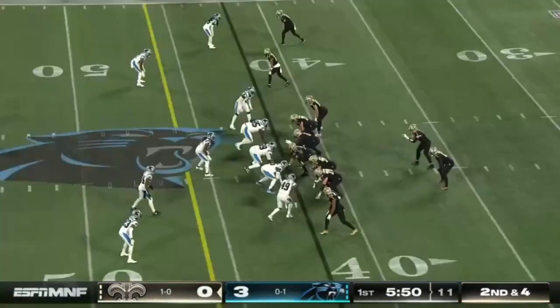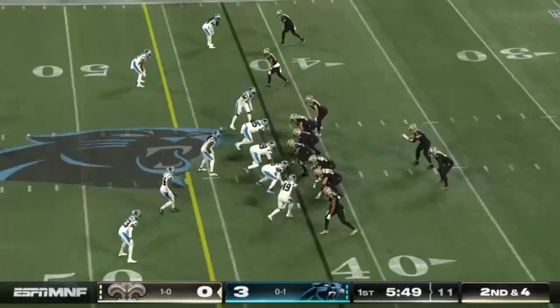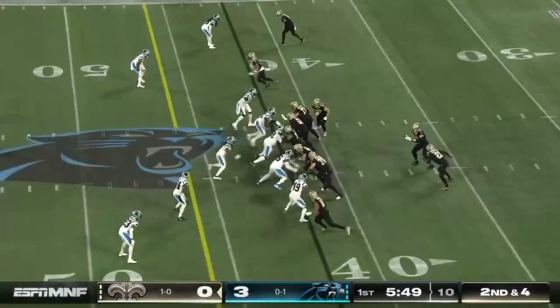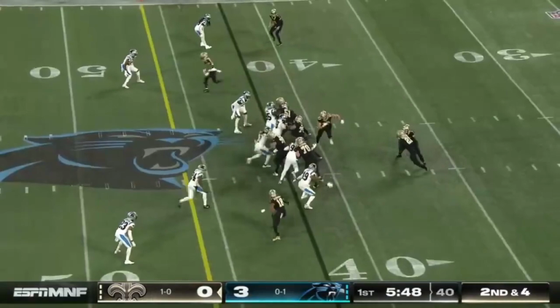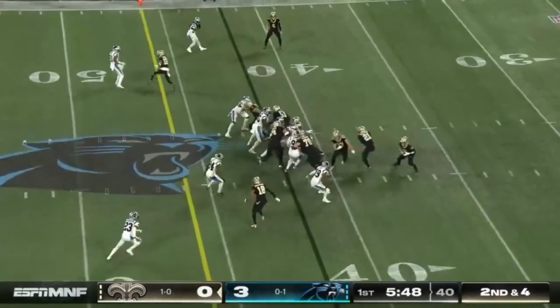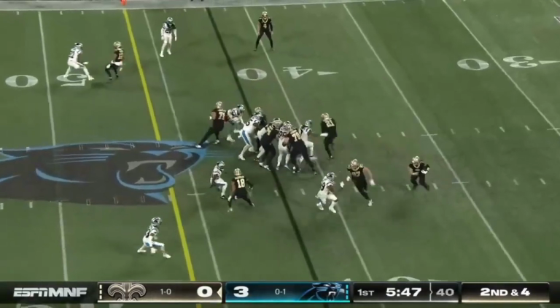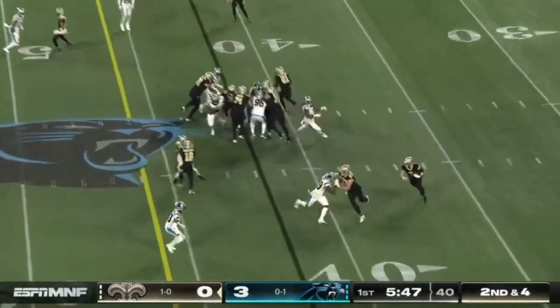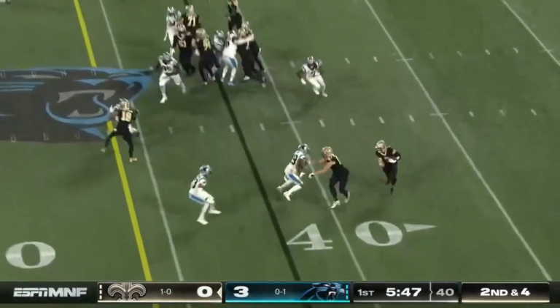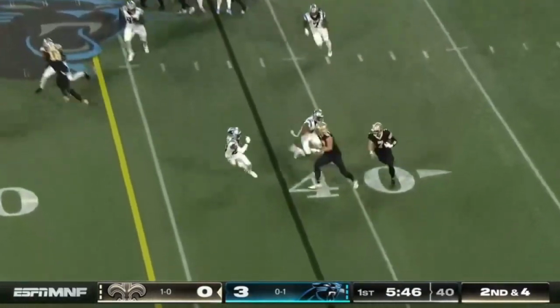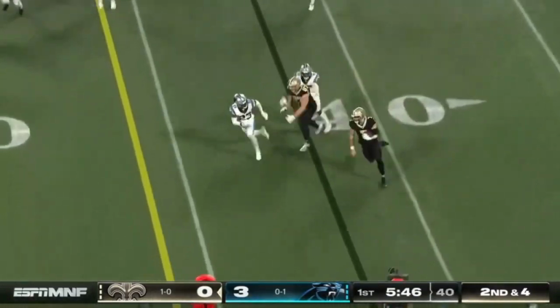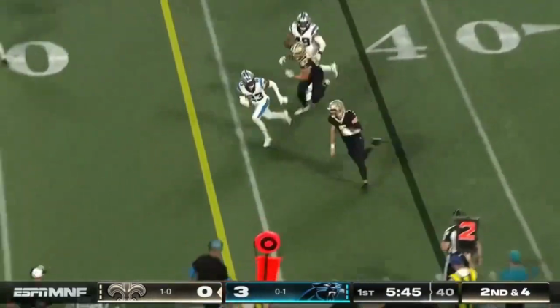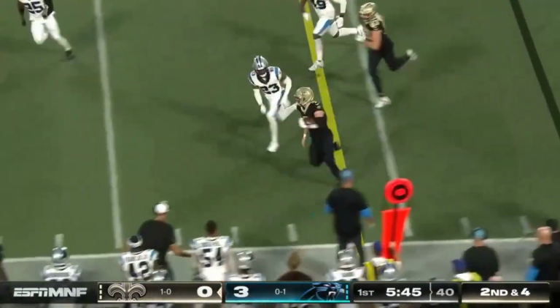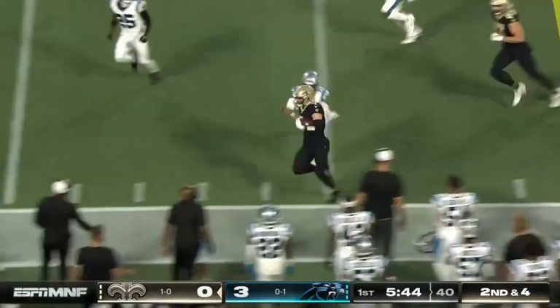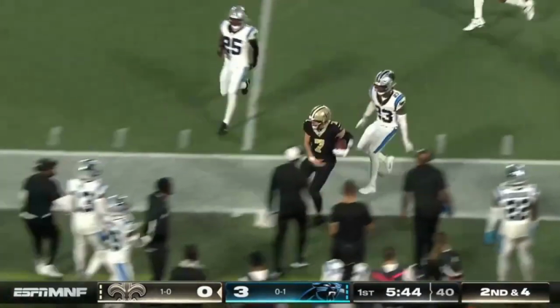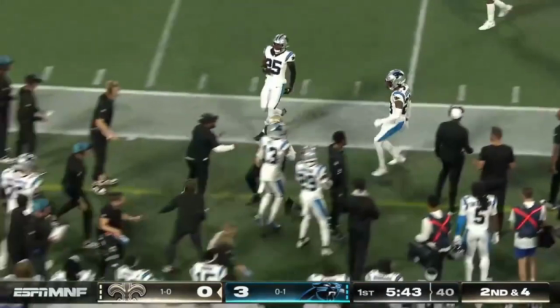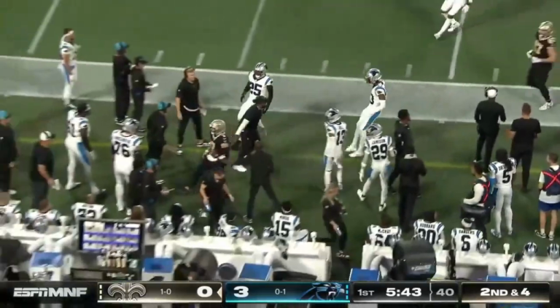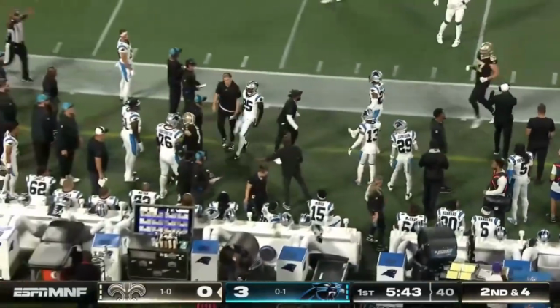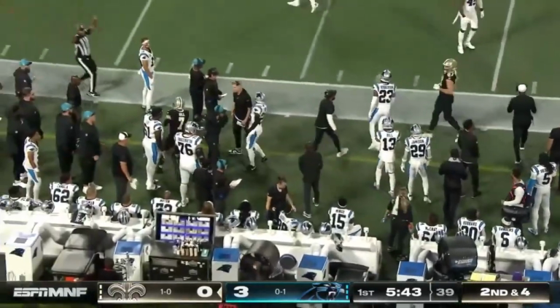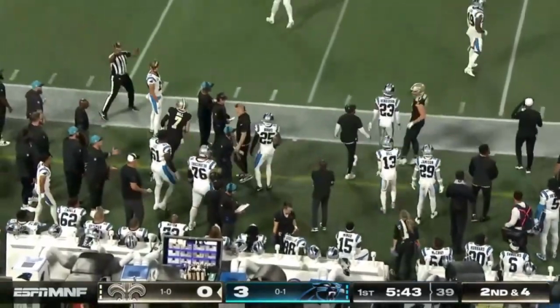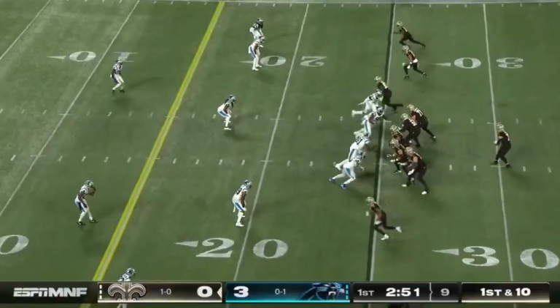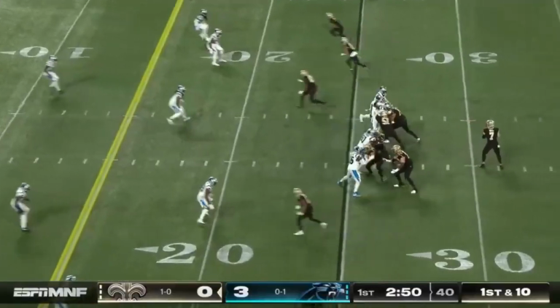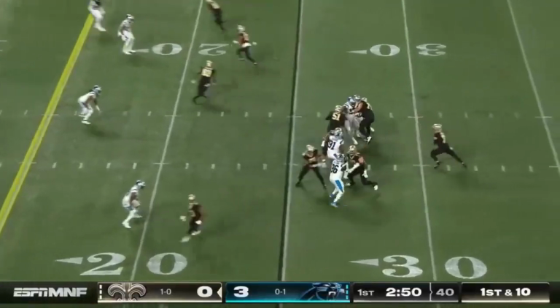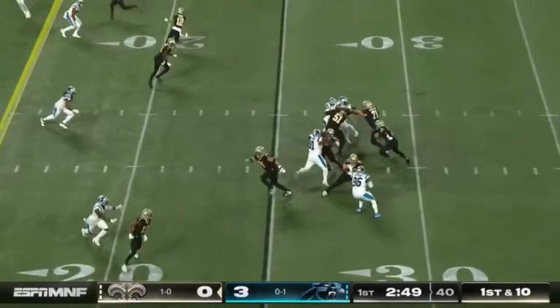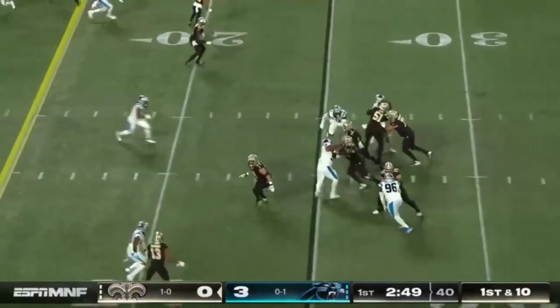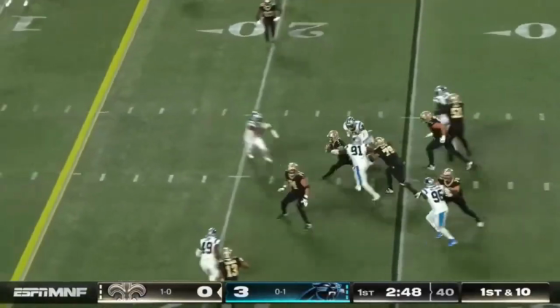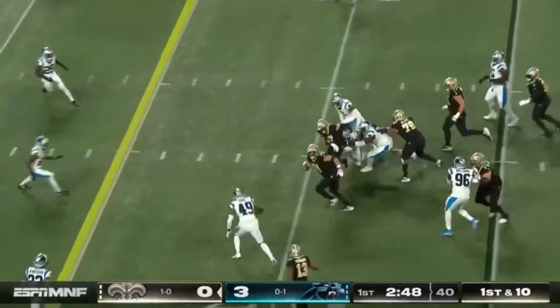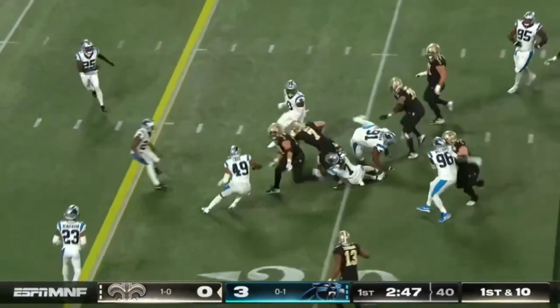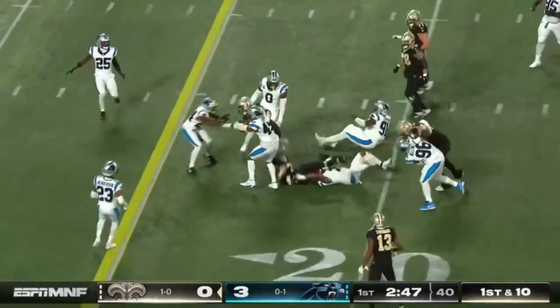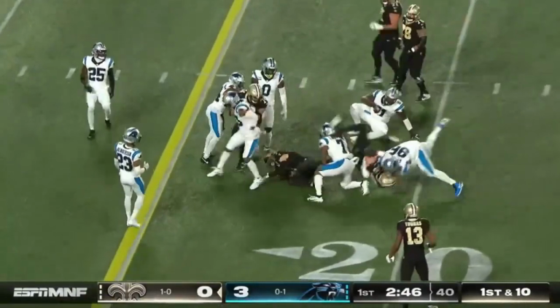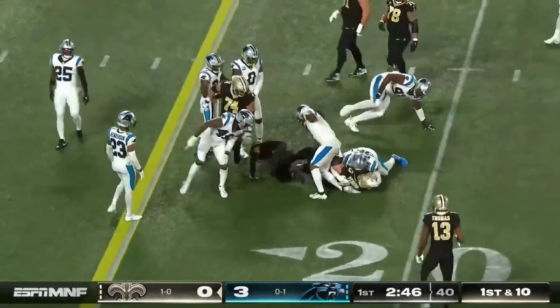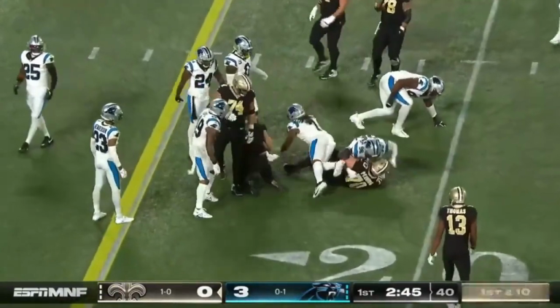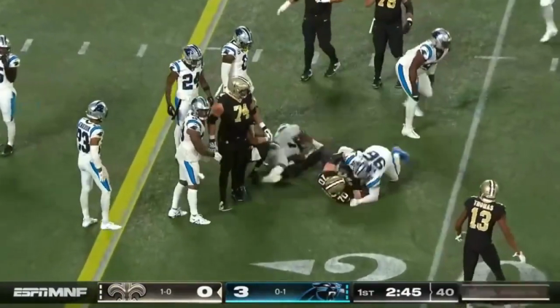Second snap for Taysom Hill at quarterback. He keeps it, nice to get around the edge. The Swiss Army knife for BYU scoots for a first down. Tenth play of the drive. Hill, quarterback draw all the way. He is just tough to tackle when he gets a few steps.